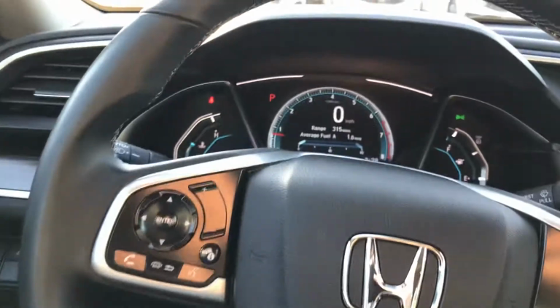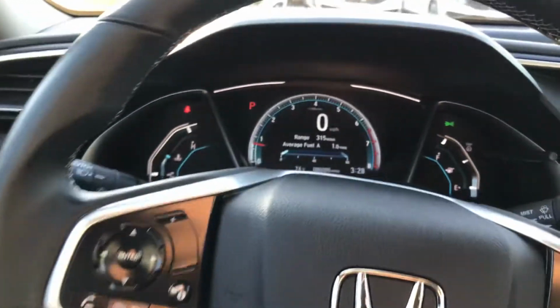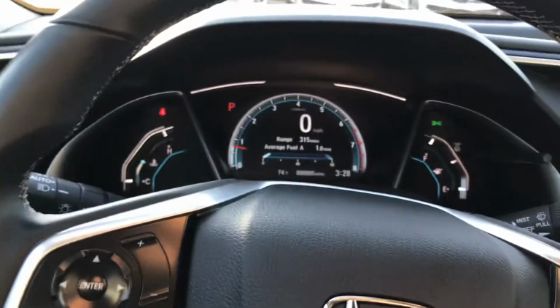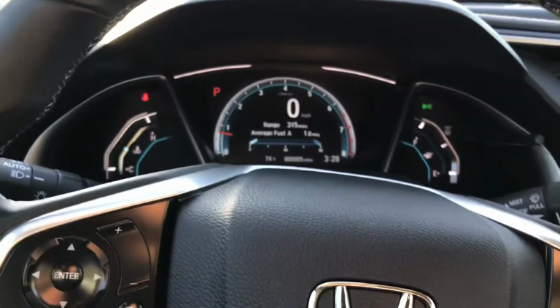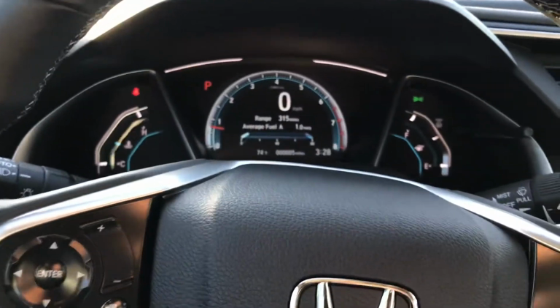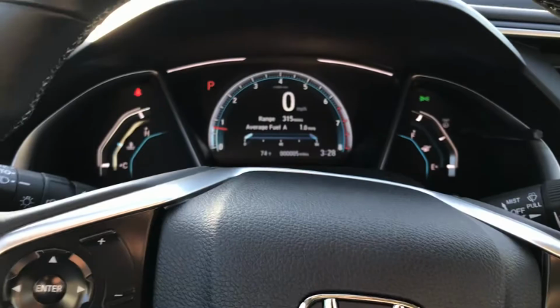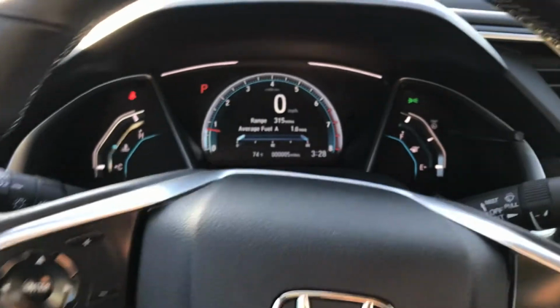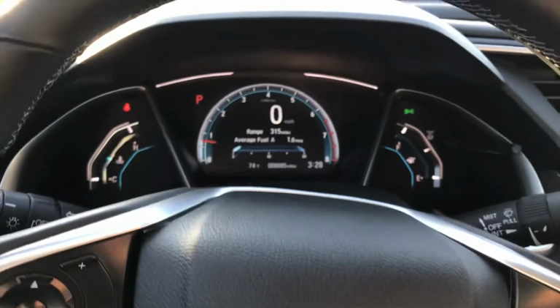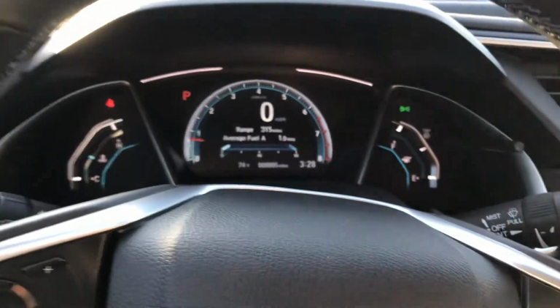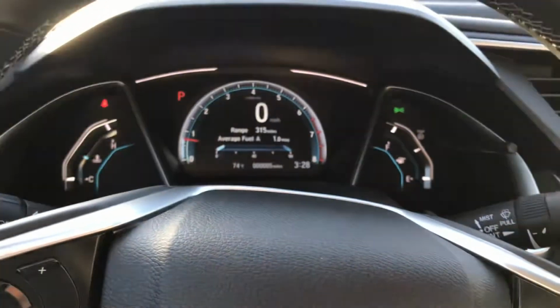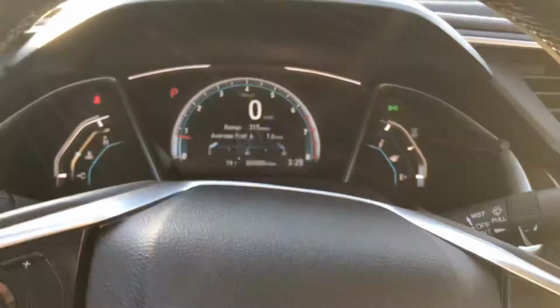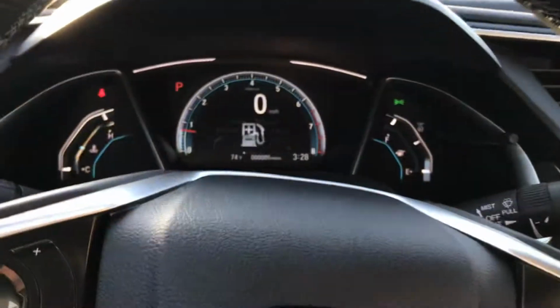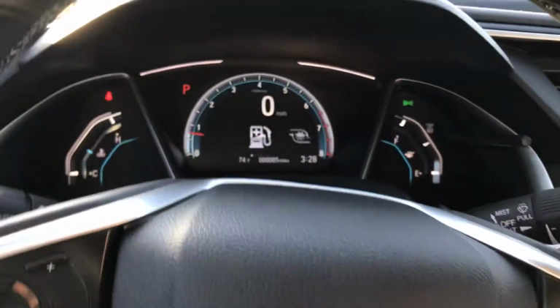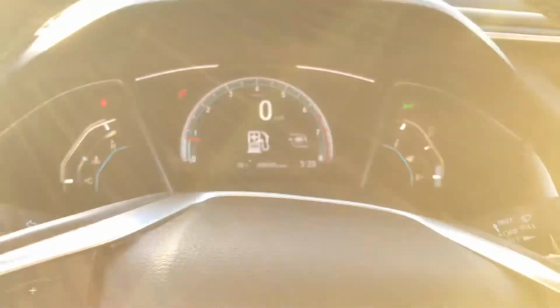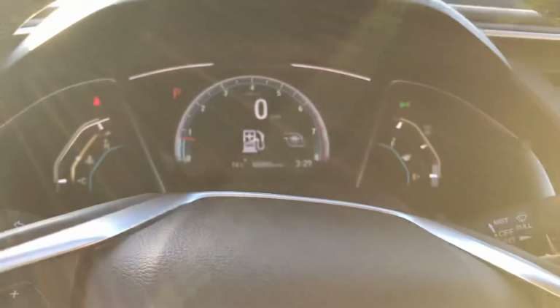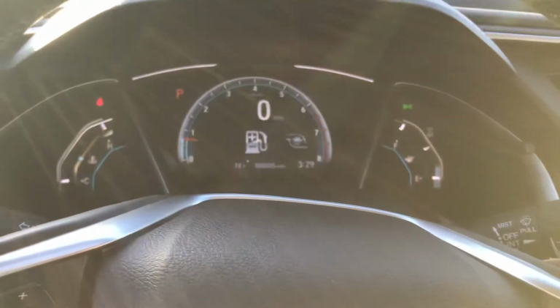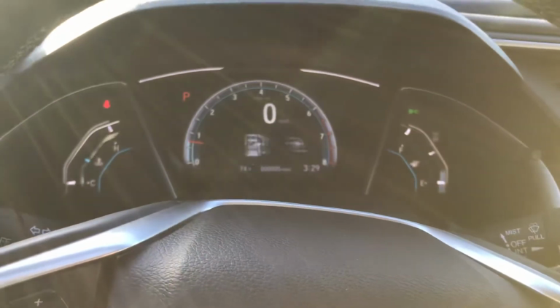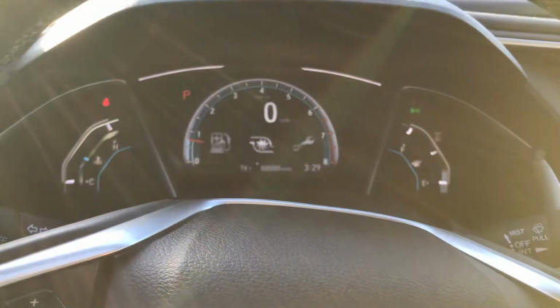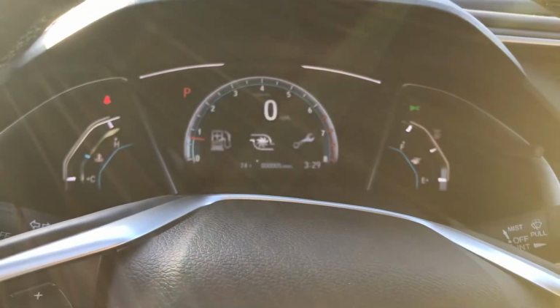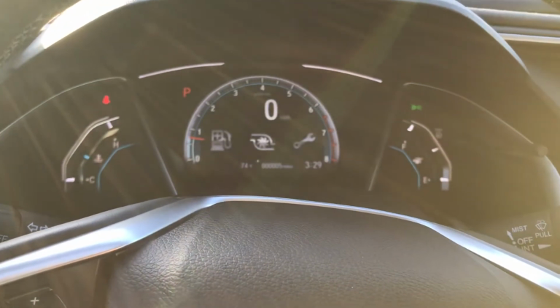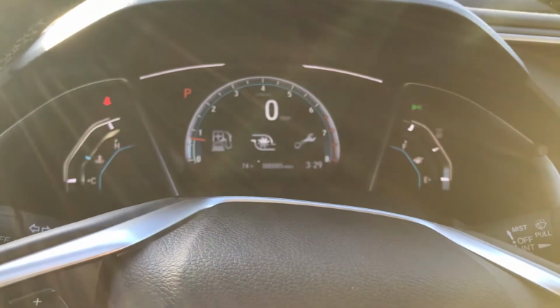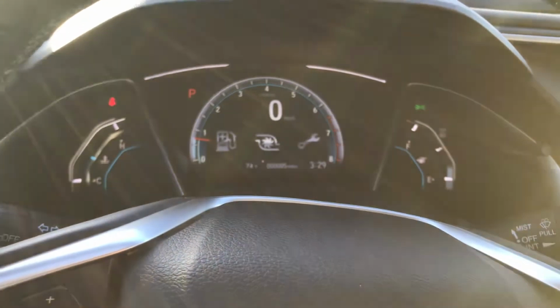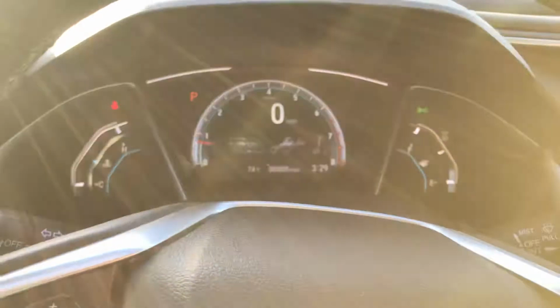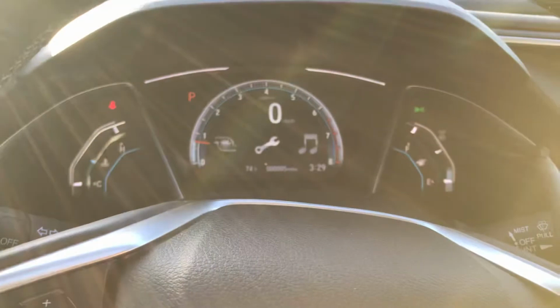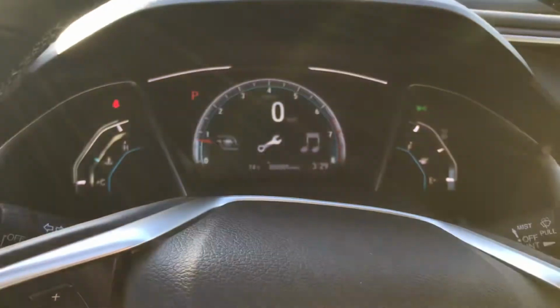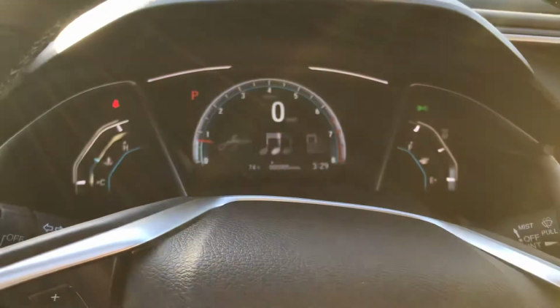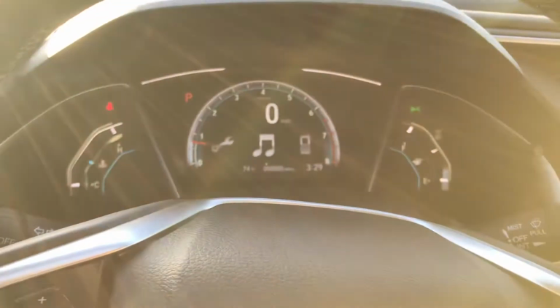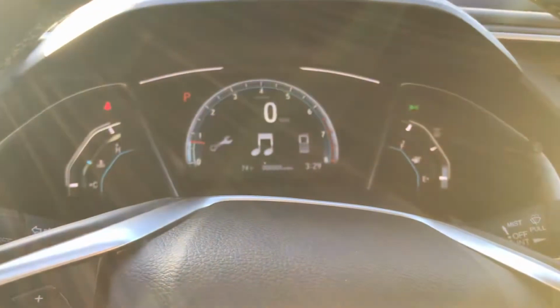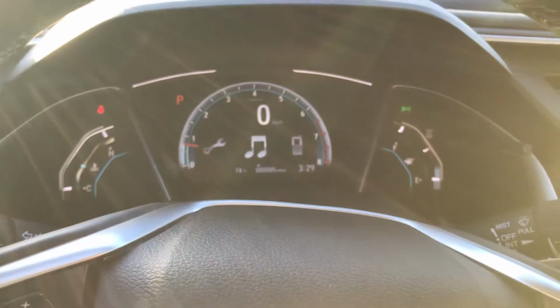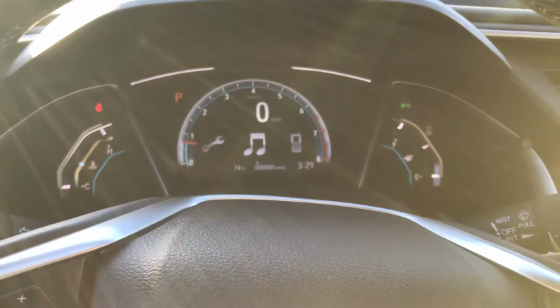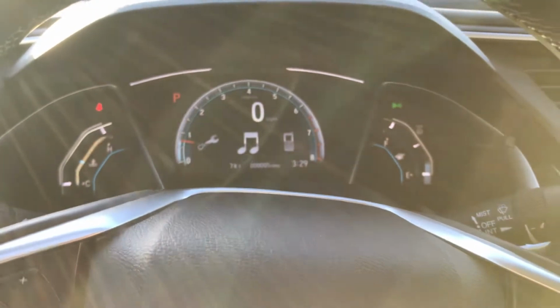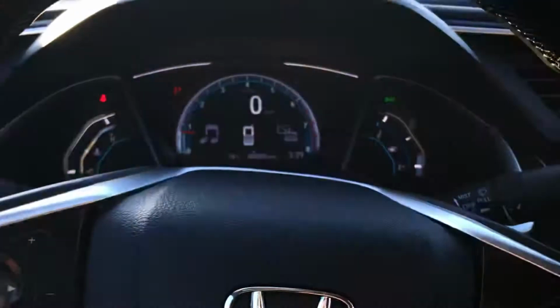Over here you have your center main console, so you can go through some of the buttons. You have a few of your controls like for your turbo, your maintenance, your fuel efficiency, music, and all those things.